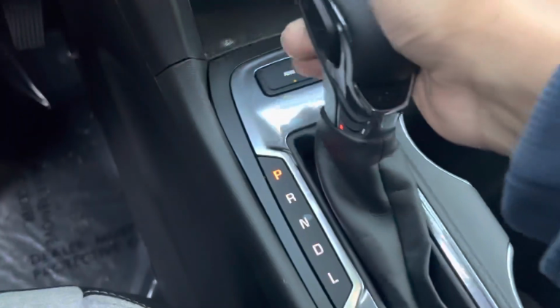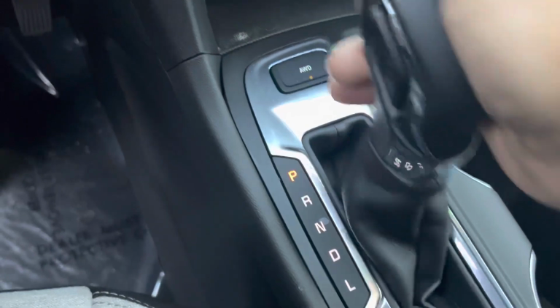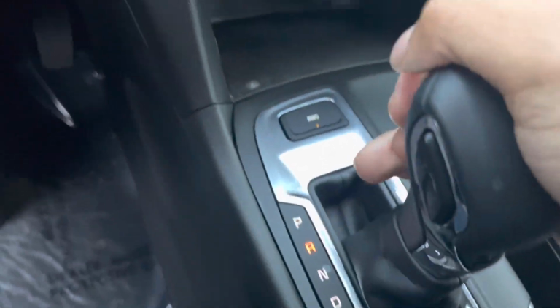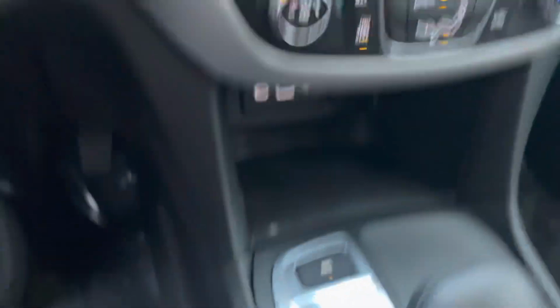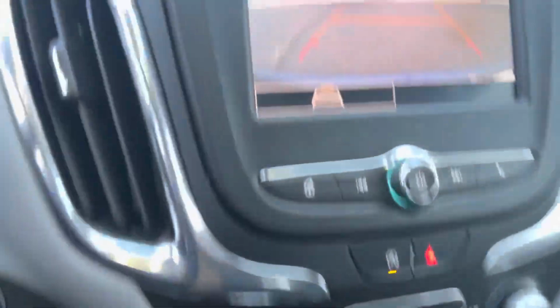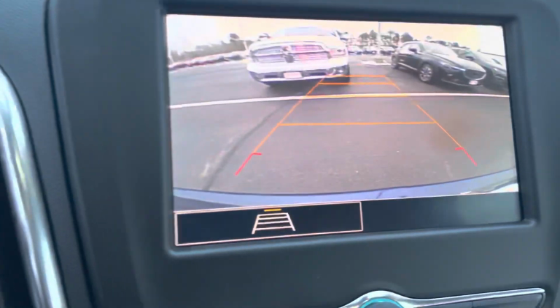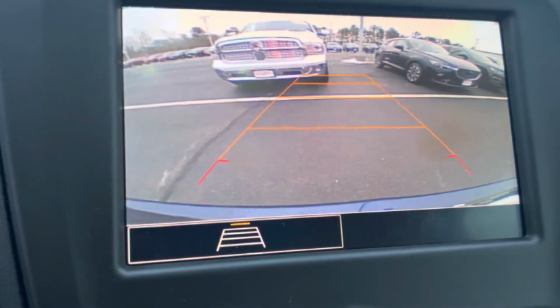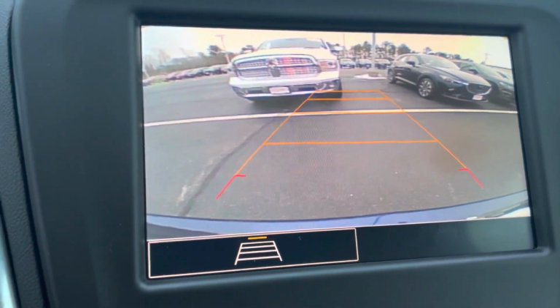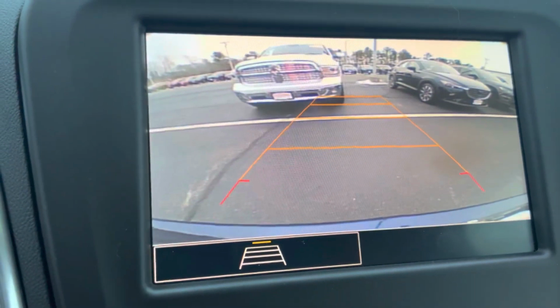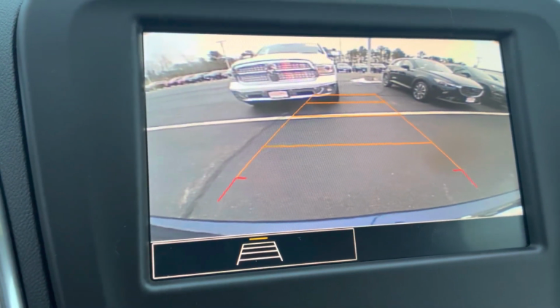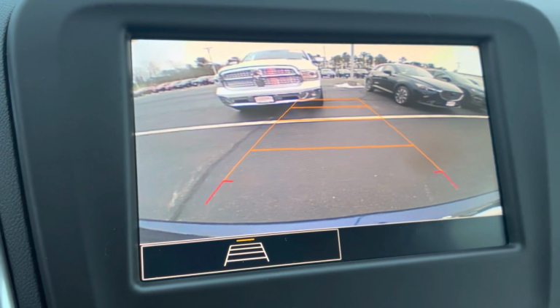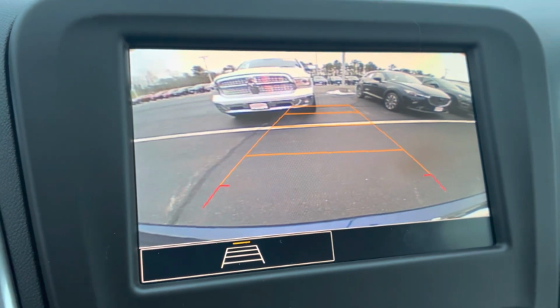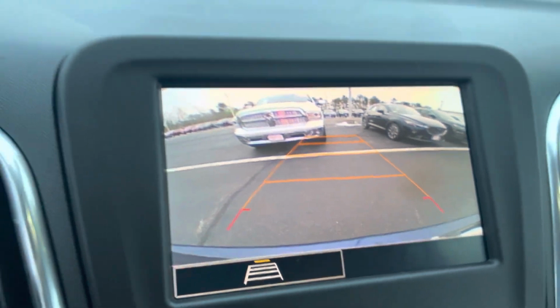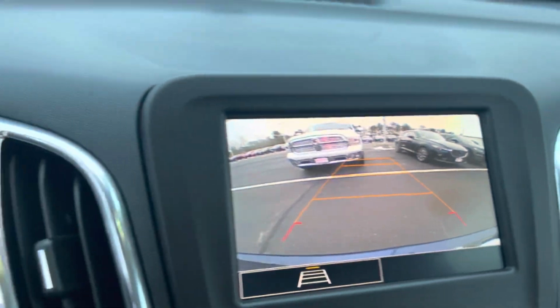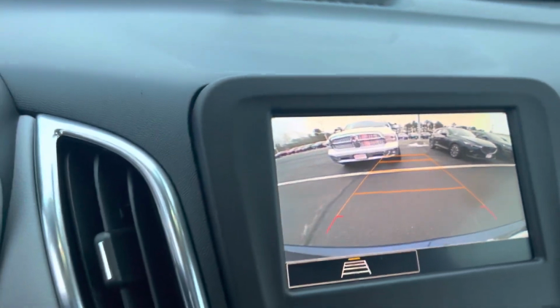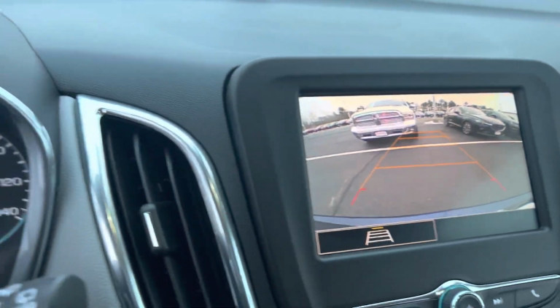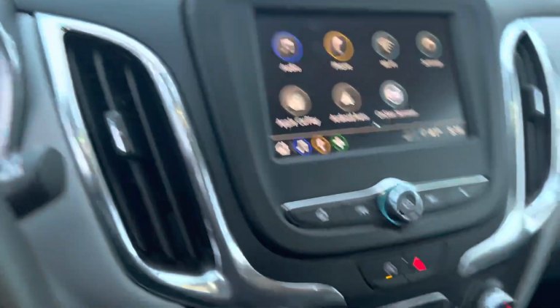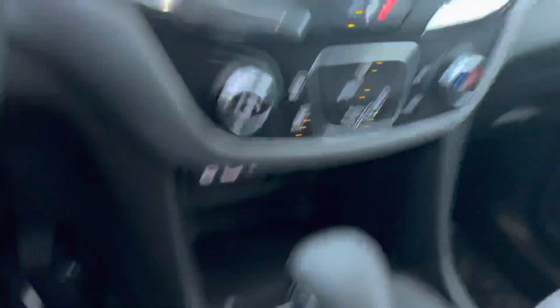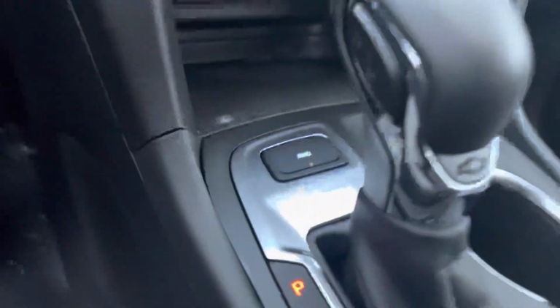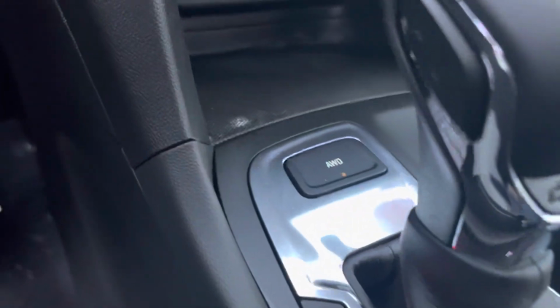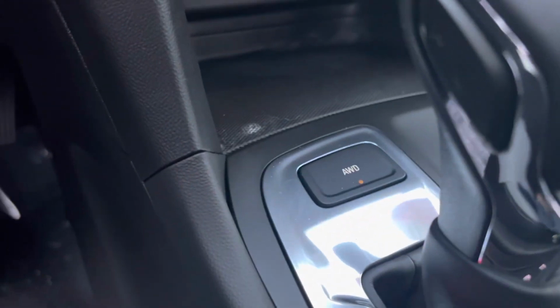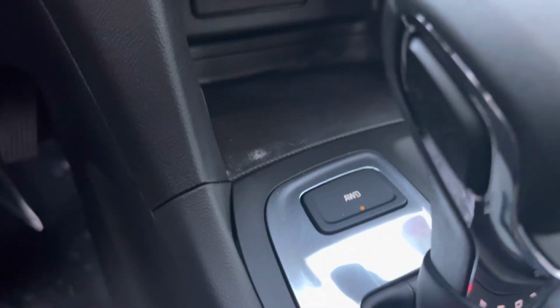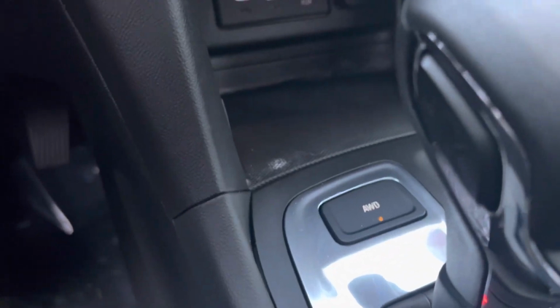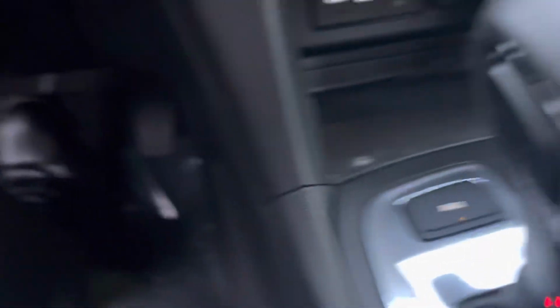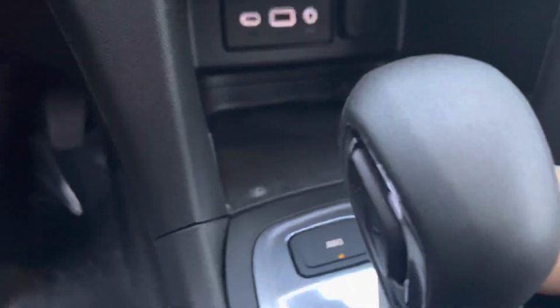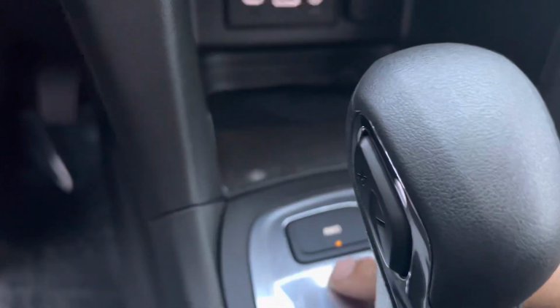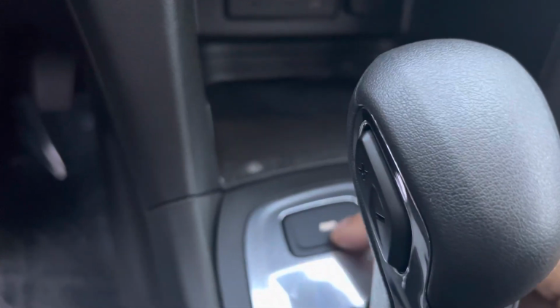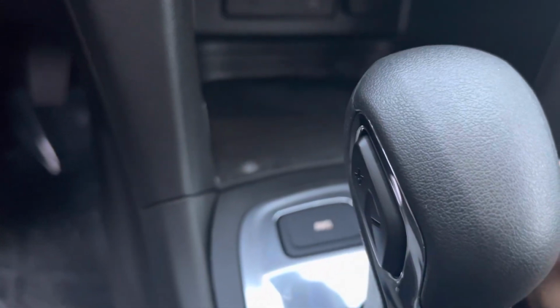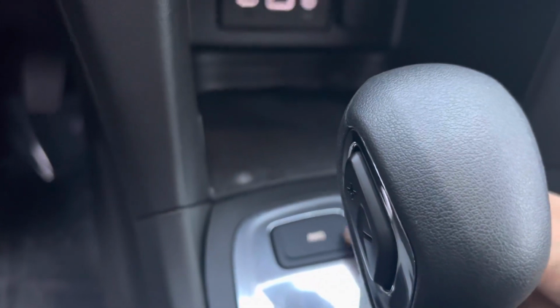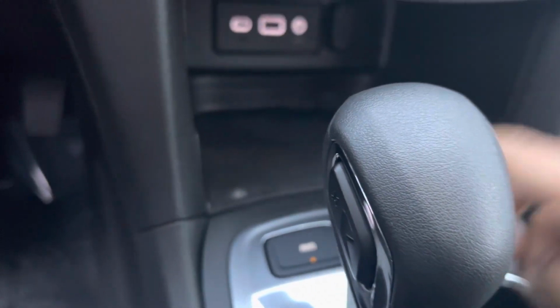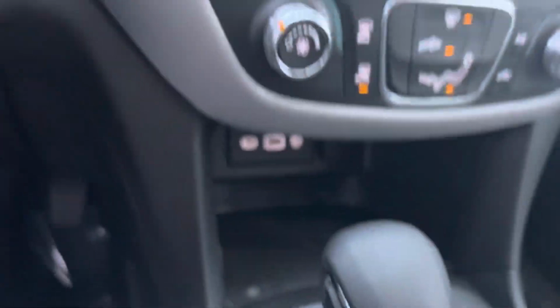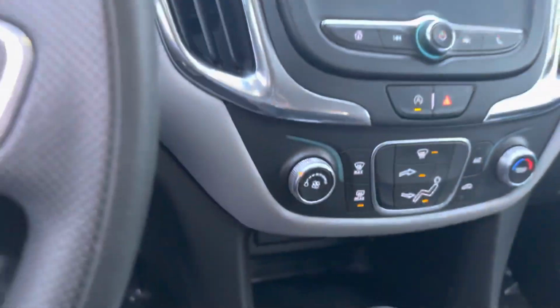Putting the car into reverse — that's the reverse camera there, really great view. The vehicle is all-wheel drive, and it does appear that you can turn this feature off as well.